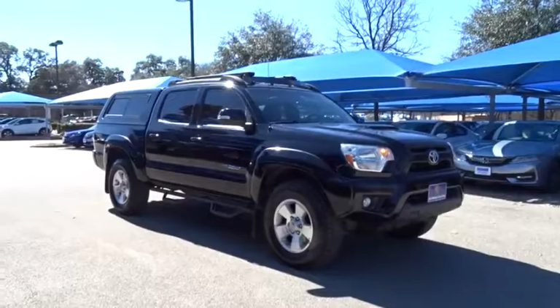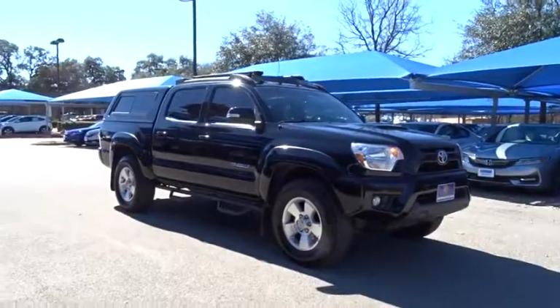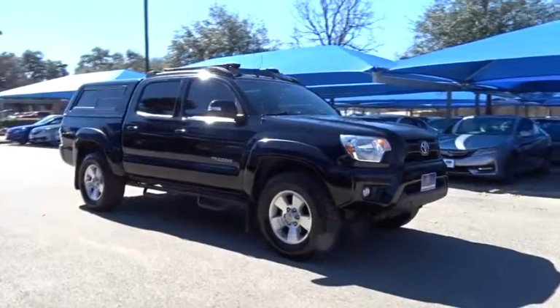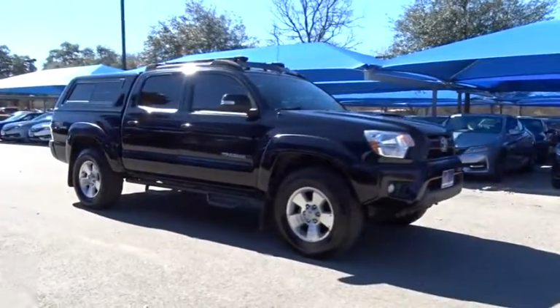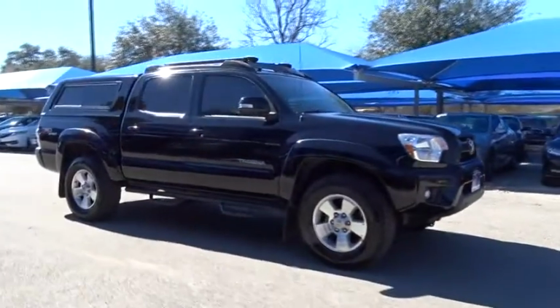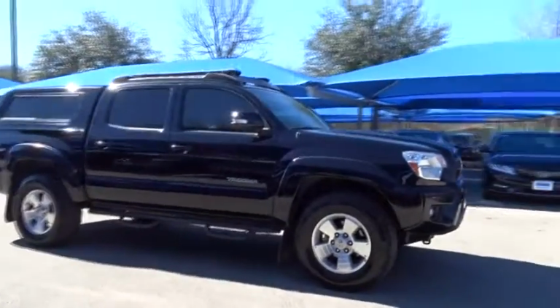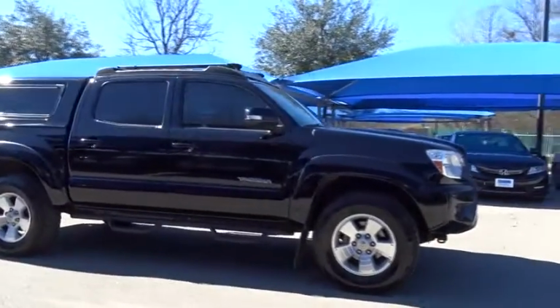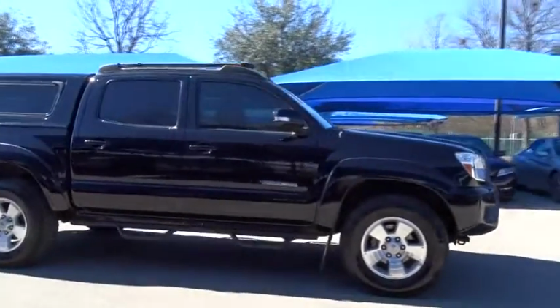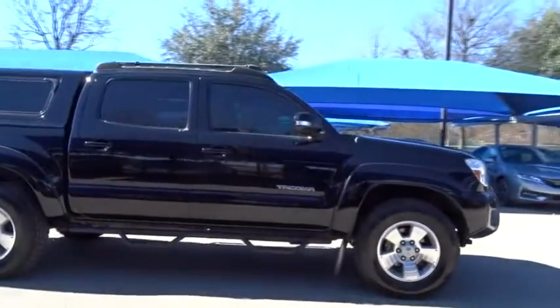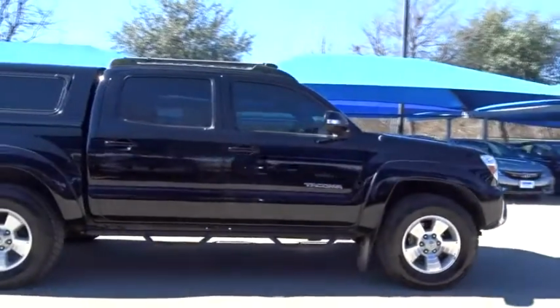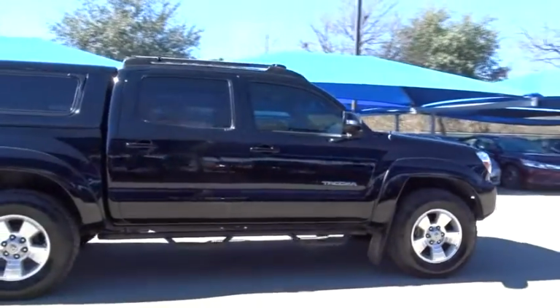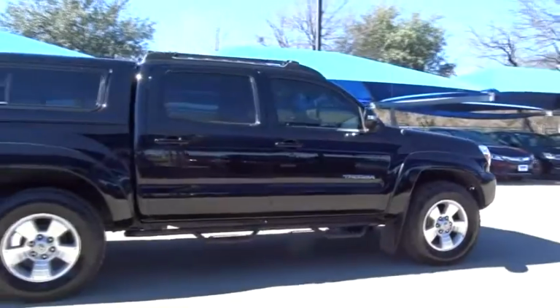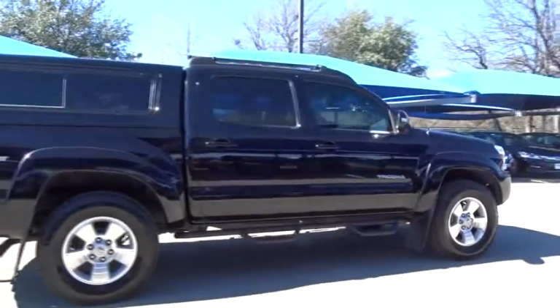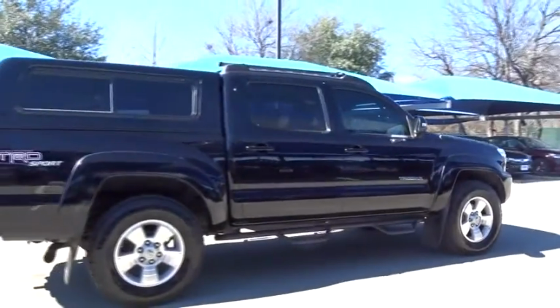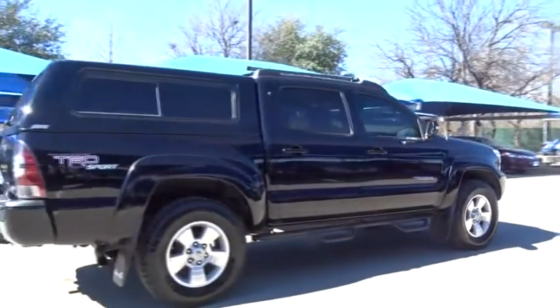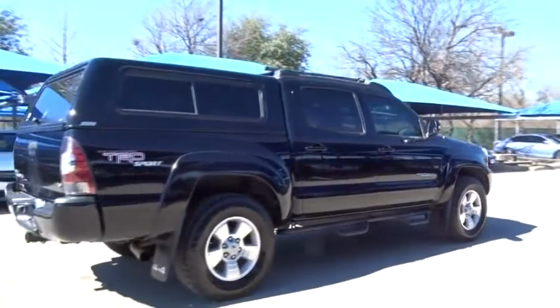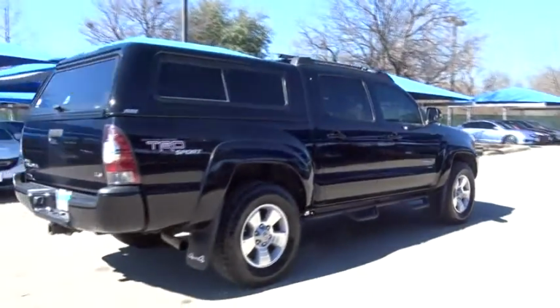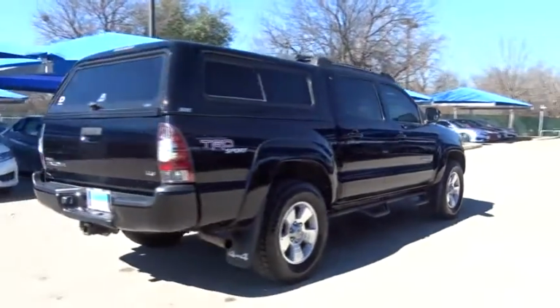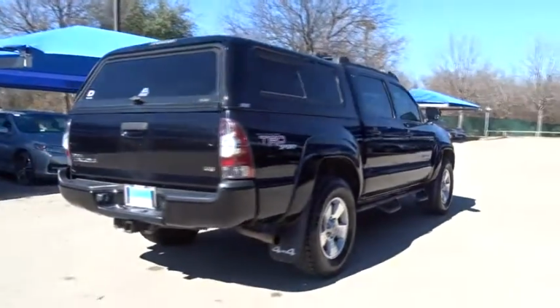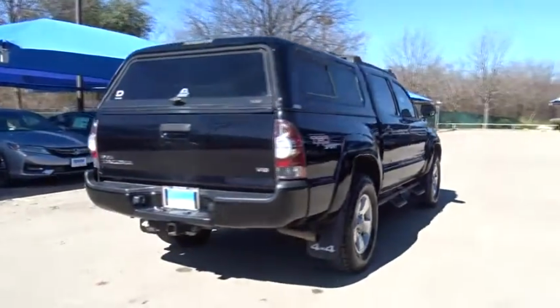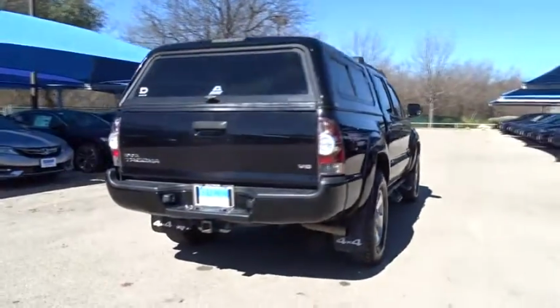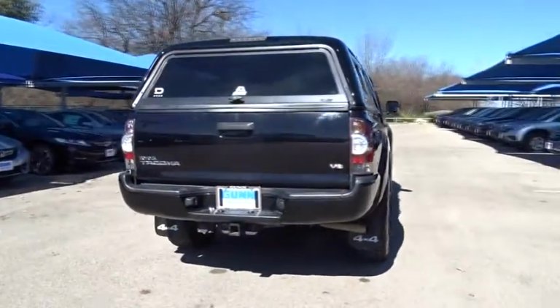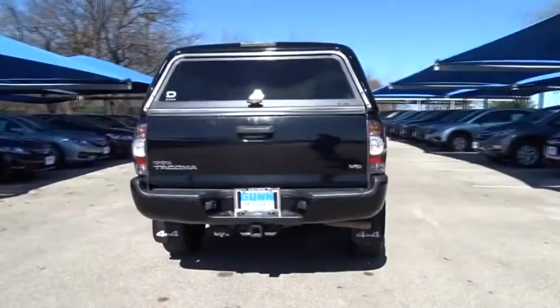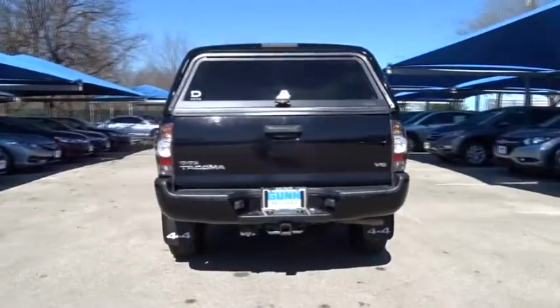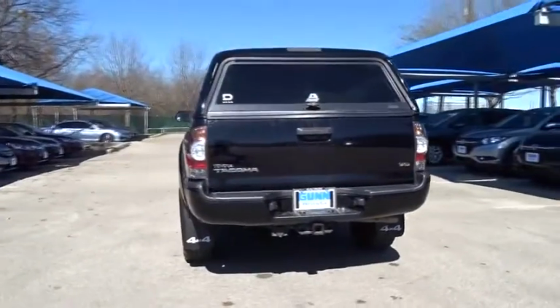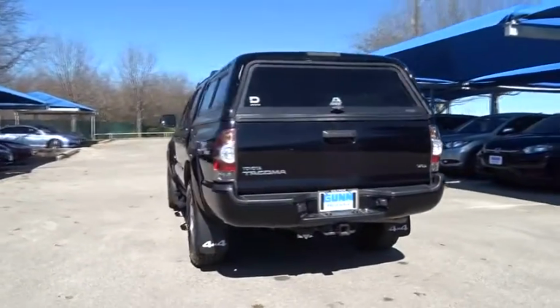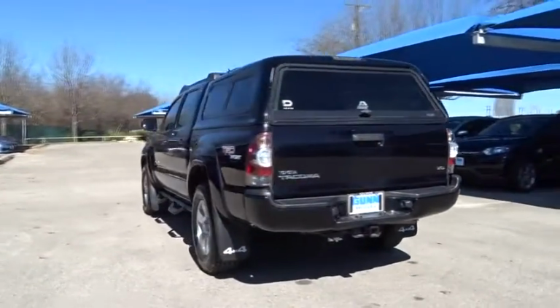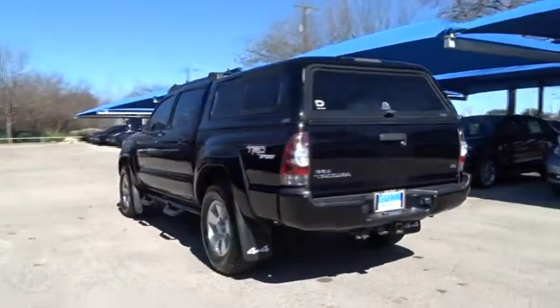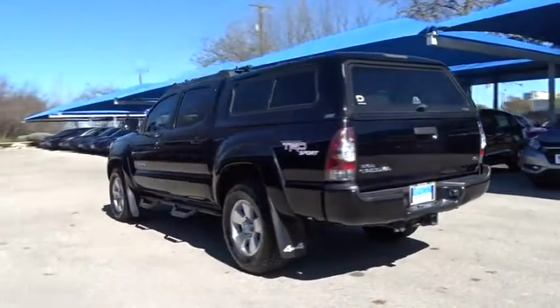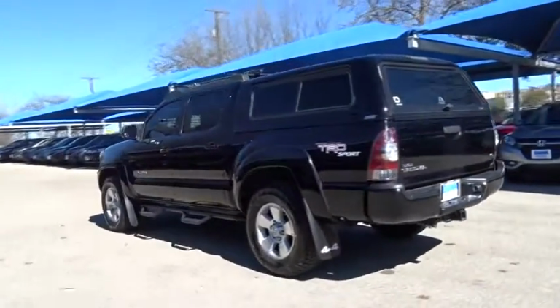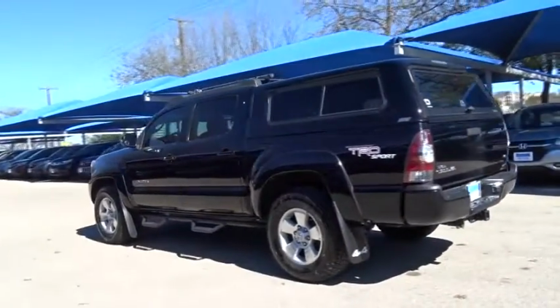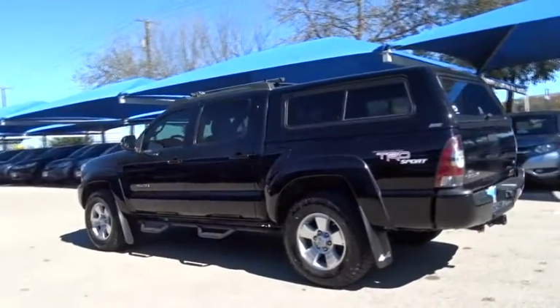The 2013 Toyota Tacoma boasts a roomy interior, a powerful V6 option, and excellent off-road capability, and has been named the best-selling compact pickup by MotorIntelligence.com five years in a row.